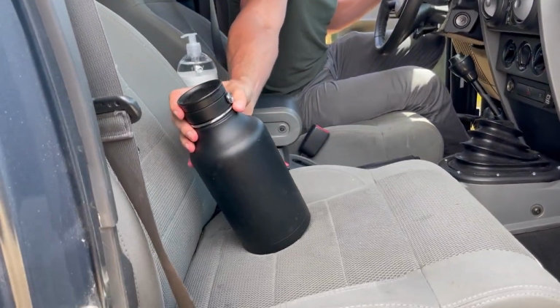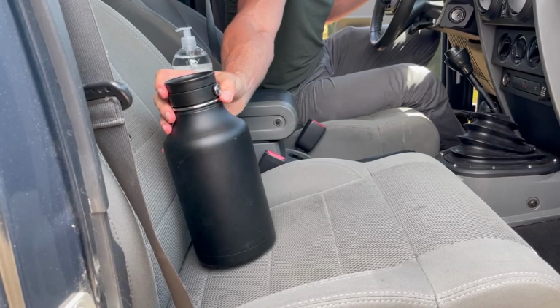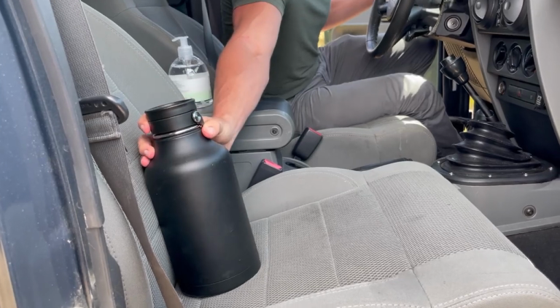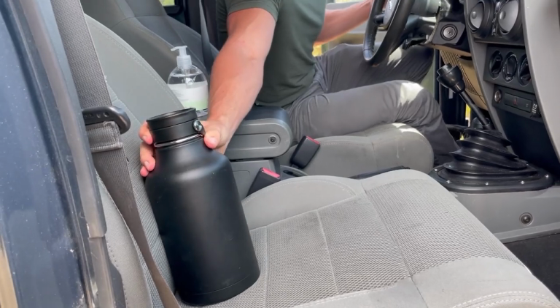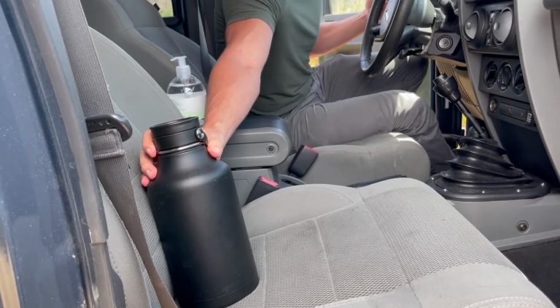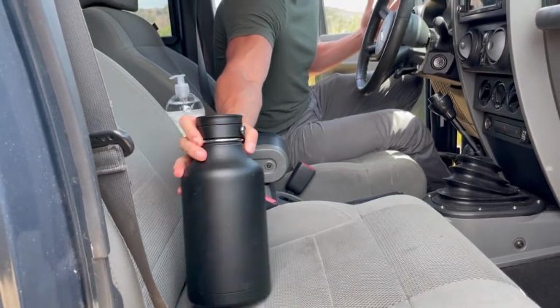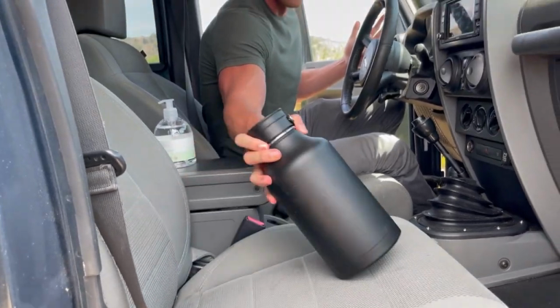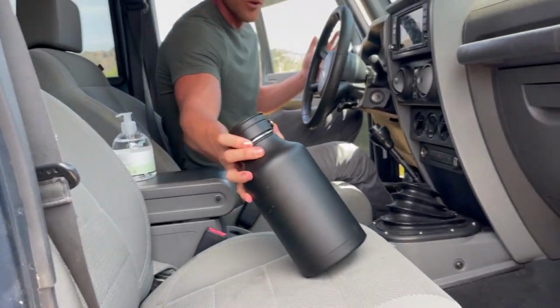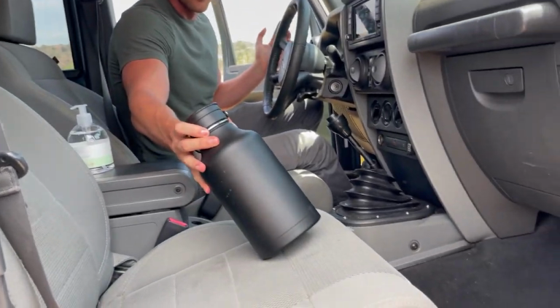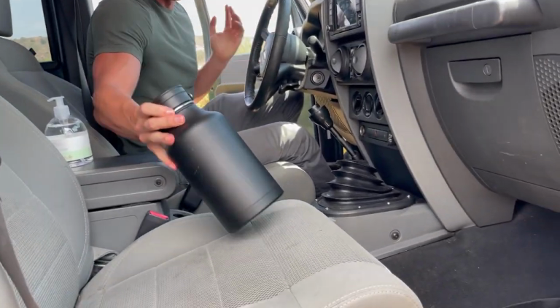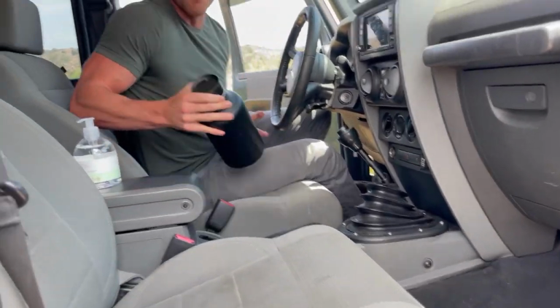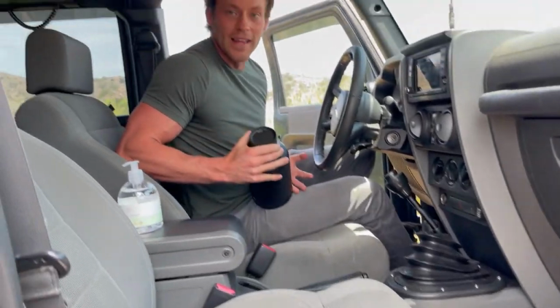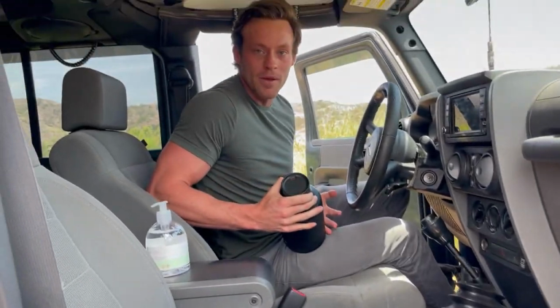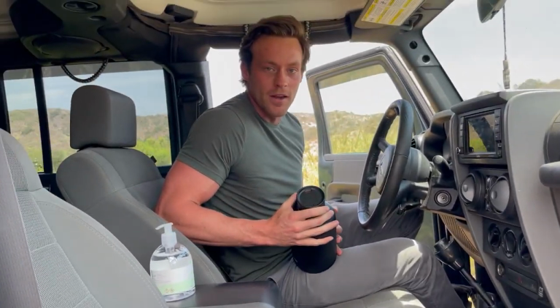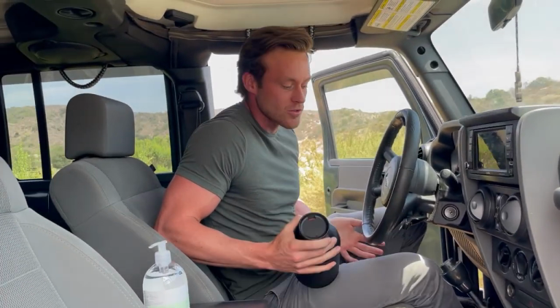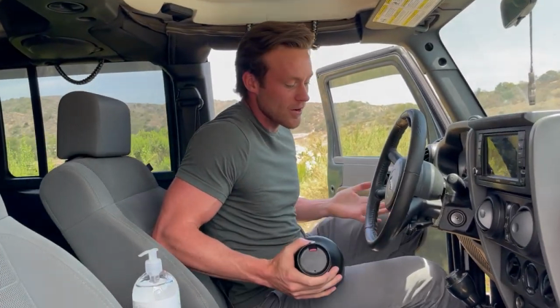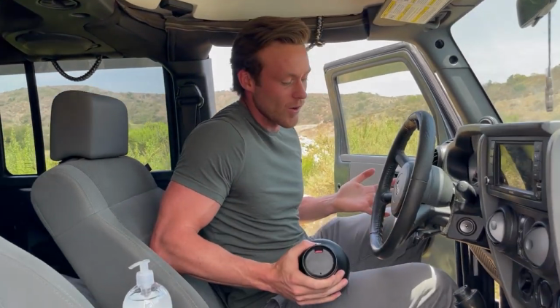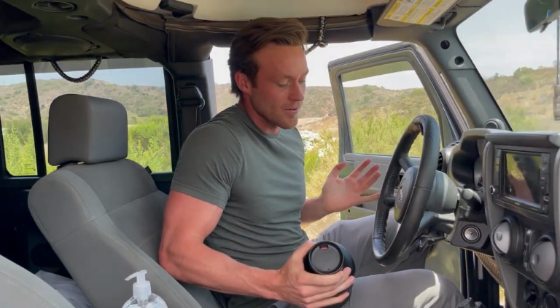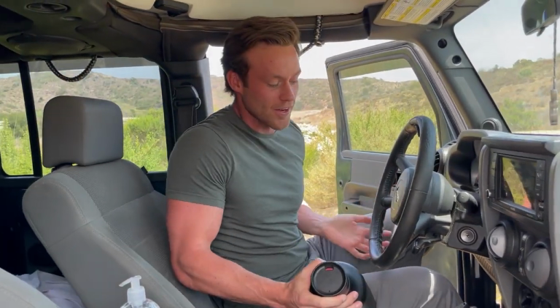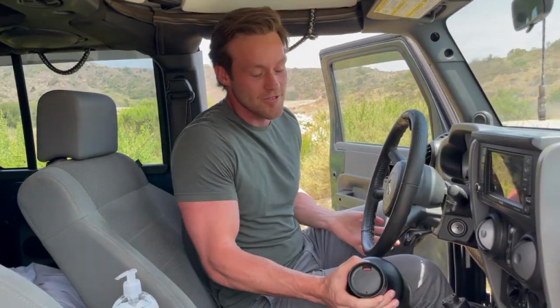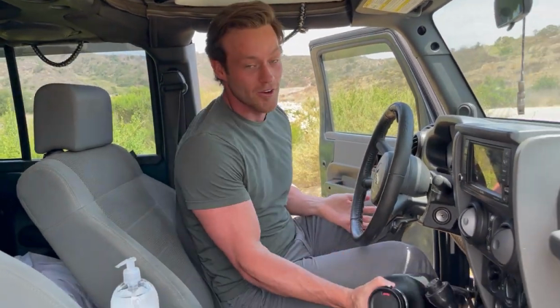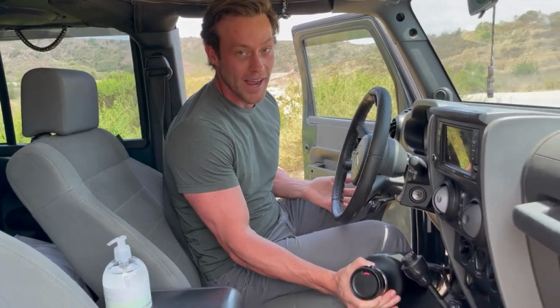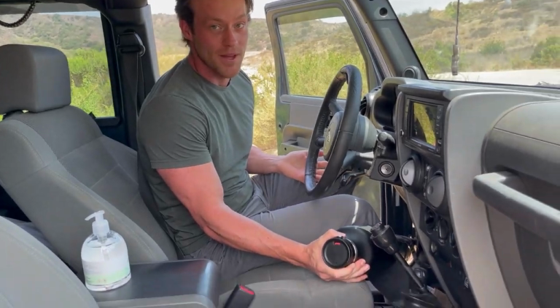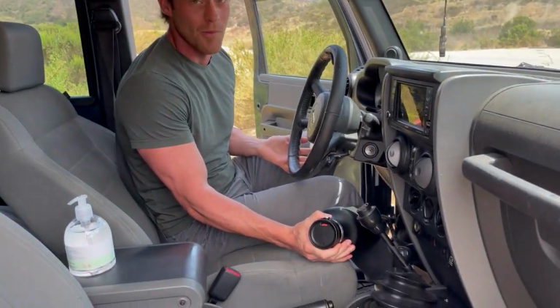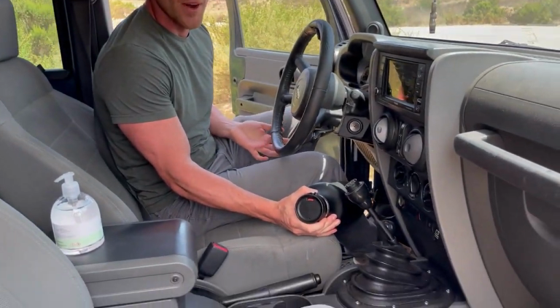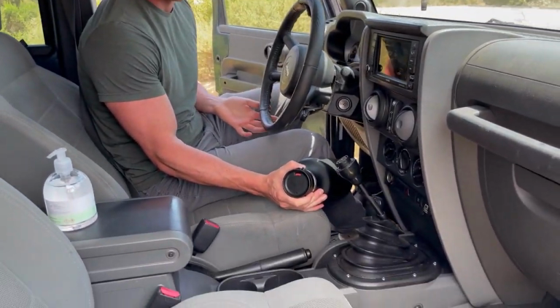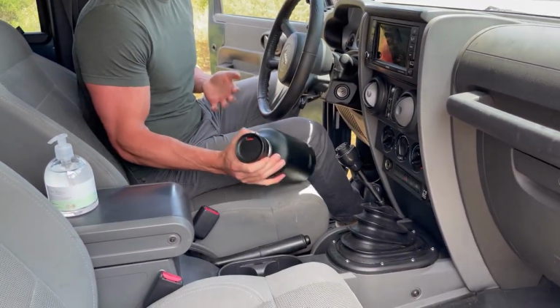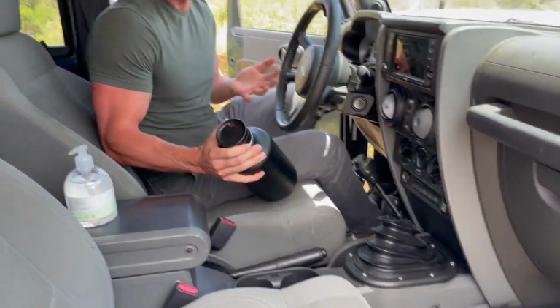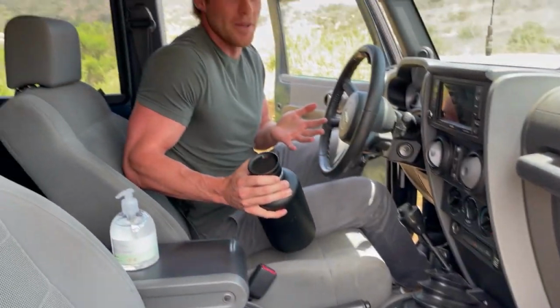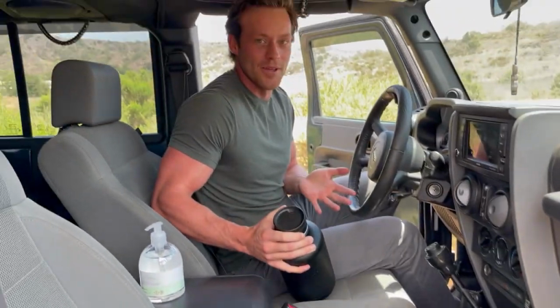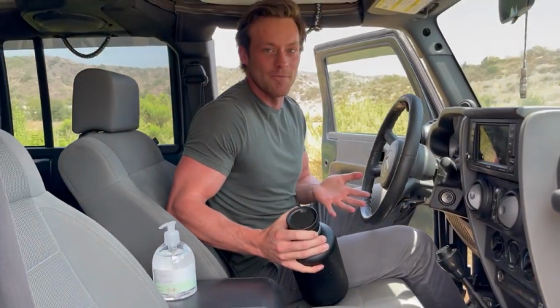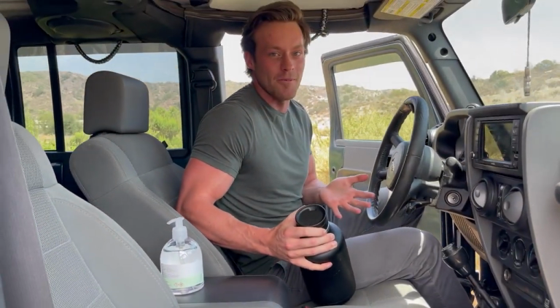I either put it in the seat or in the floorboard or even in my lap, and it rolls around everywhere. And if that goes under my gas pedal or my brake, that could be a pretty big problem.